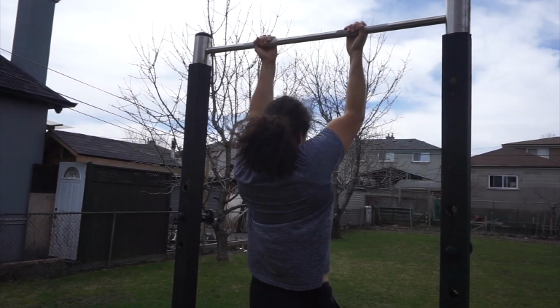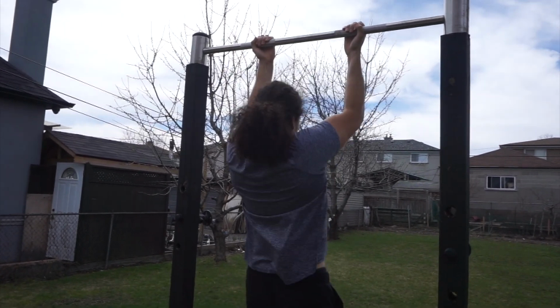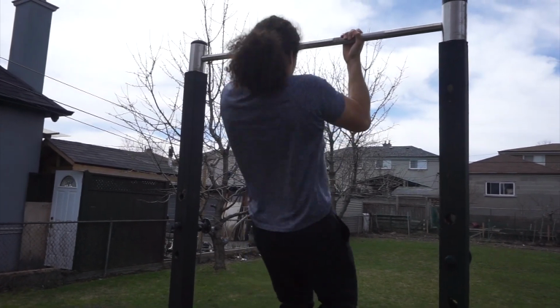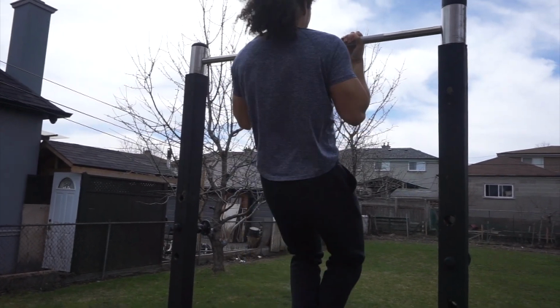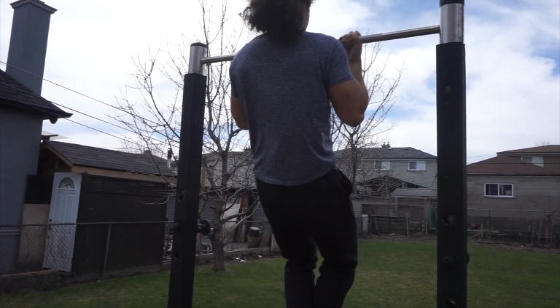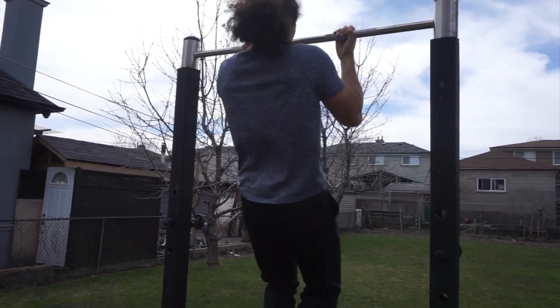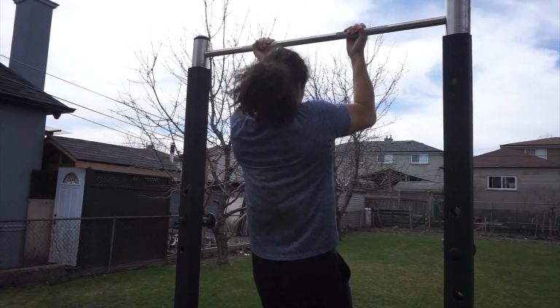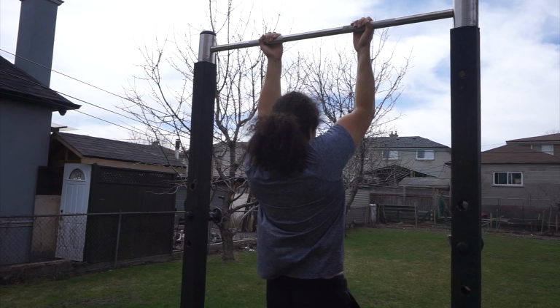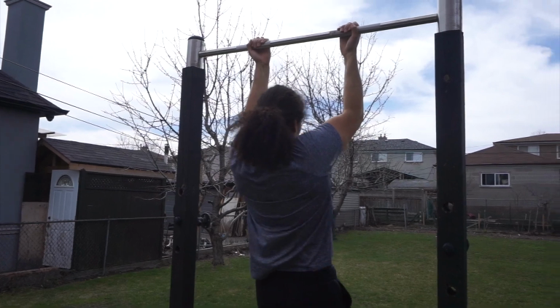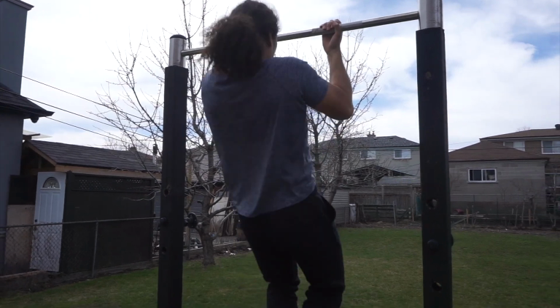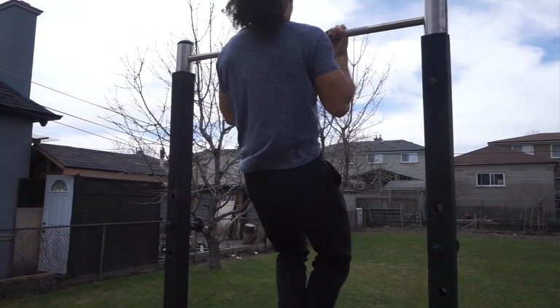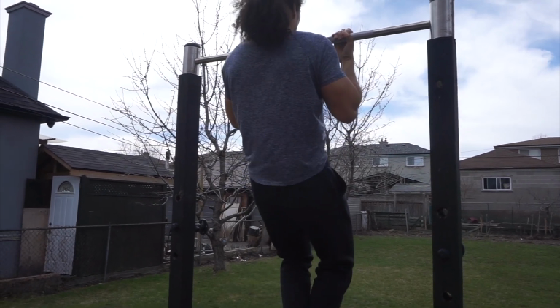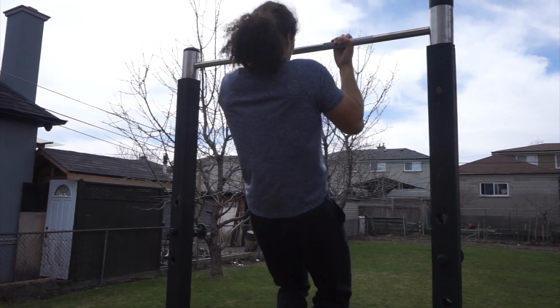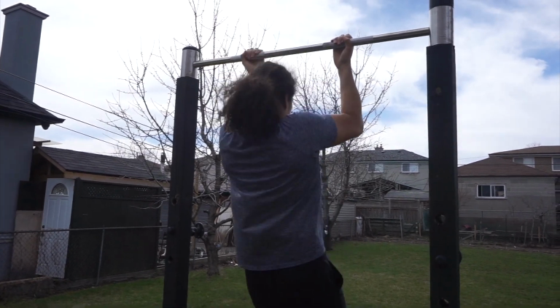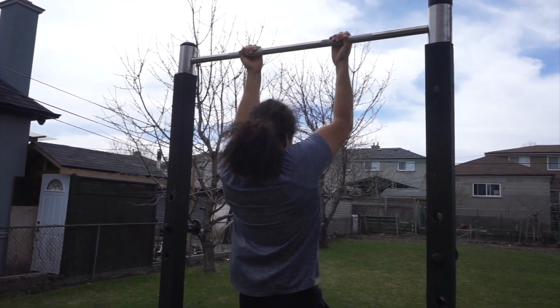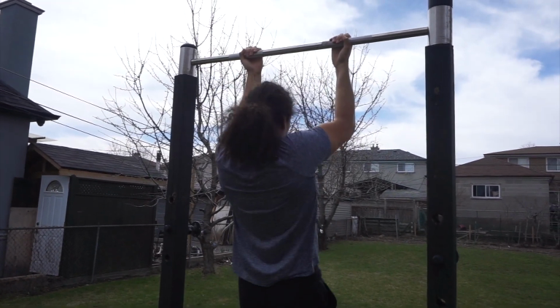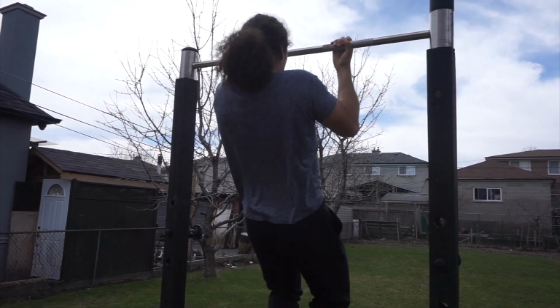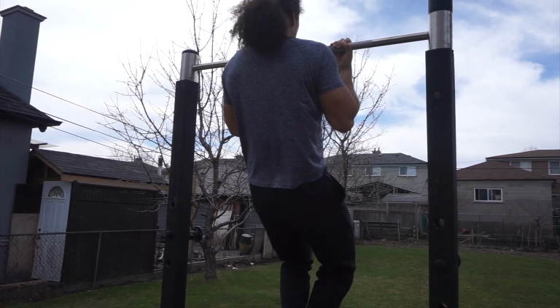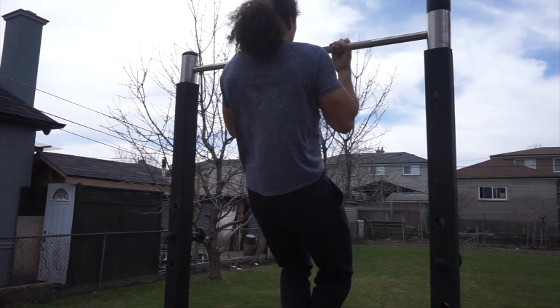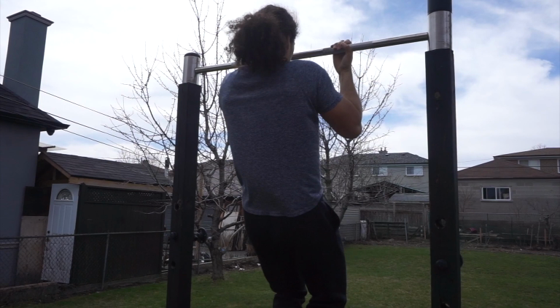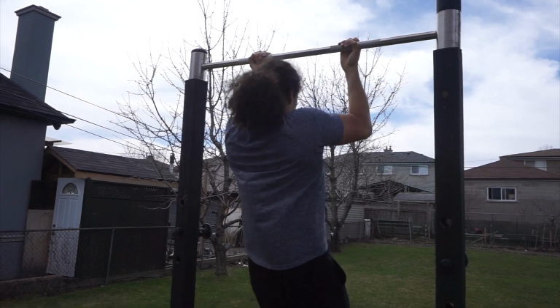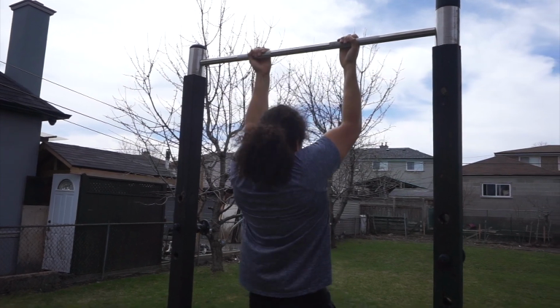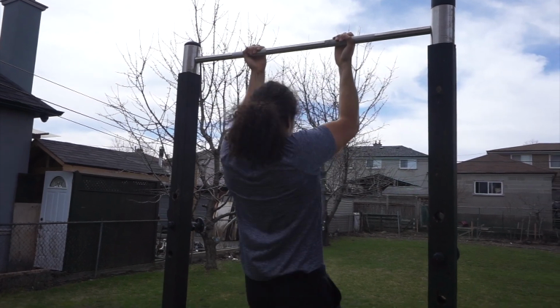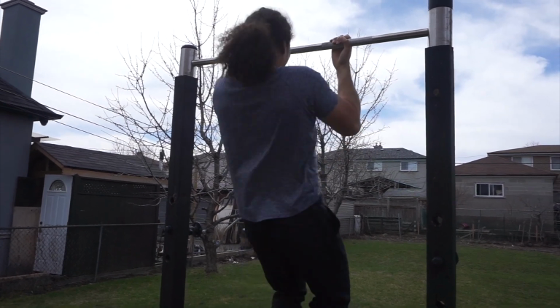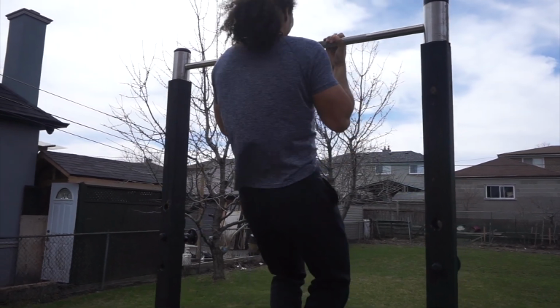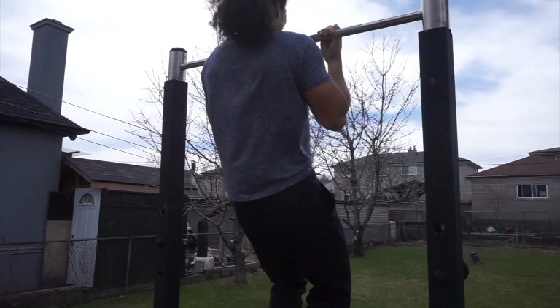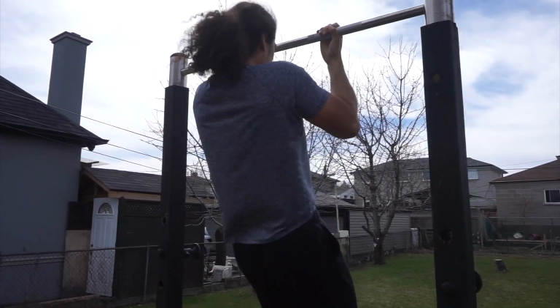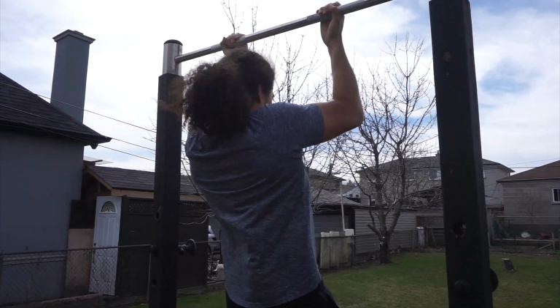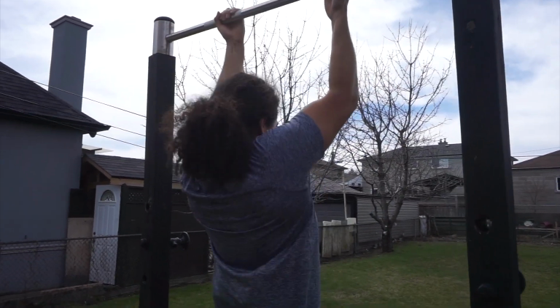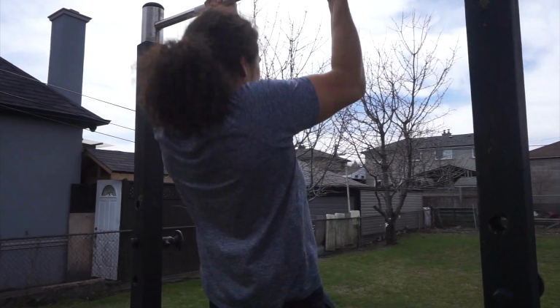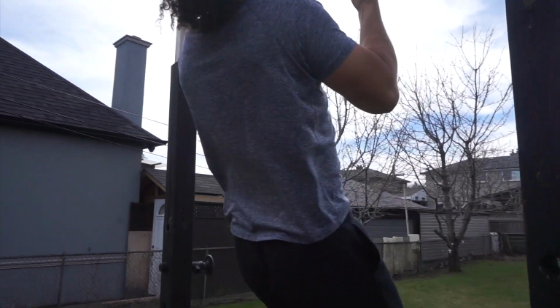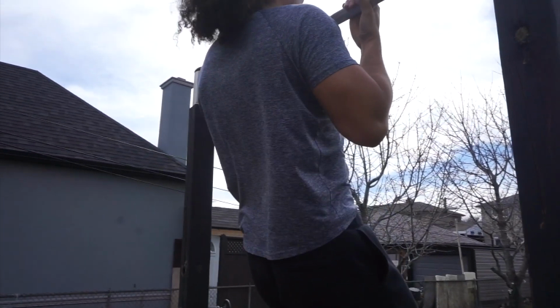You can pause here for a couple of seconds and then slowly begin to lower yourself. When you're lowering yourself, focus on keeping control on the way down. Don't just drop yourself from the bar — you want to slowly lower until your arms are fully extended. Repeat this movement for the desired amount of reps.